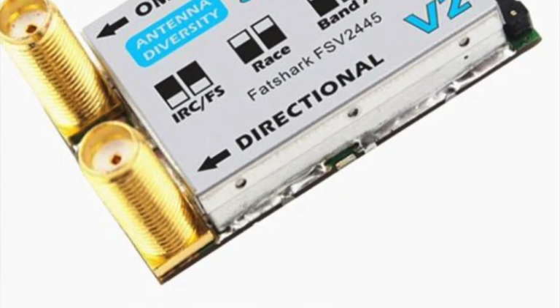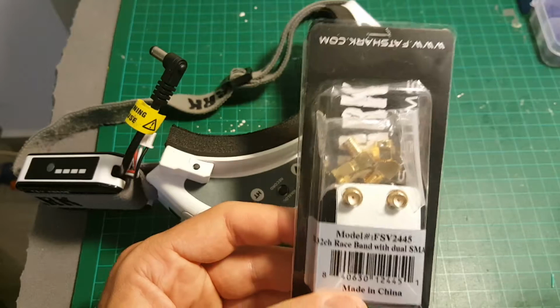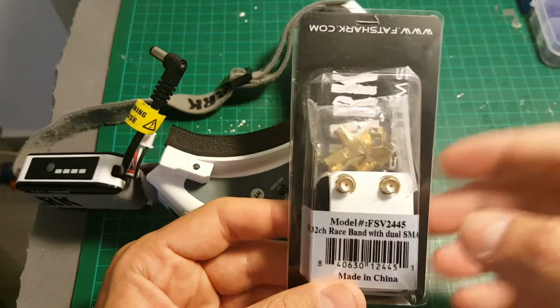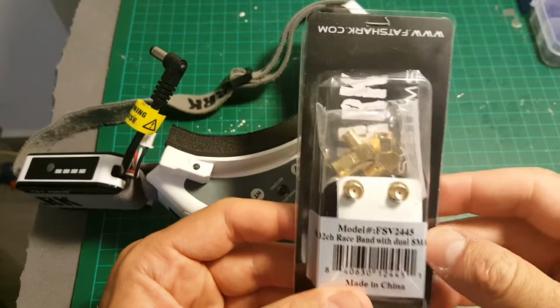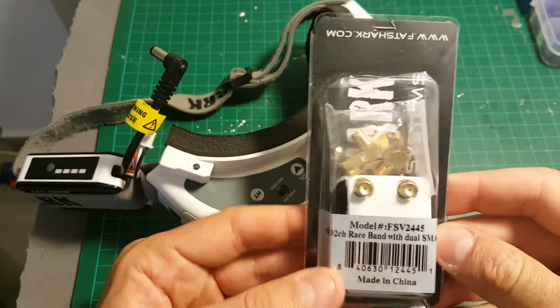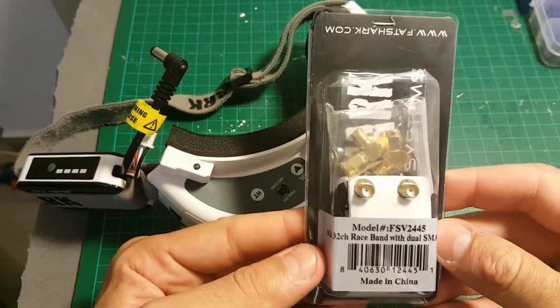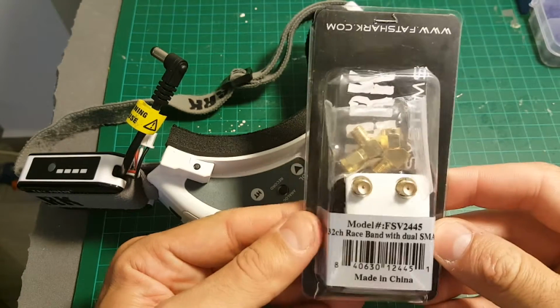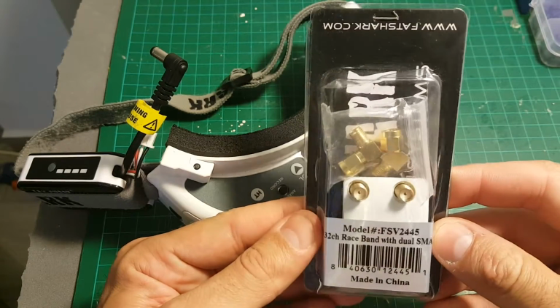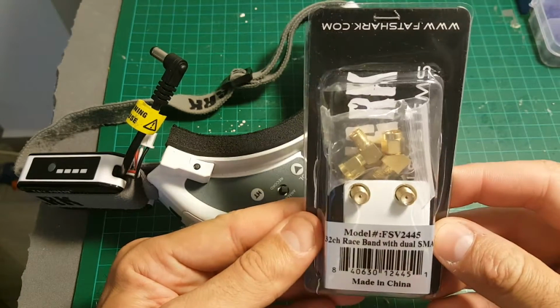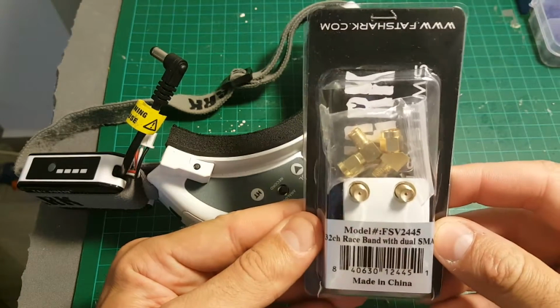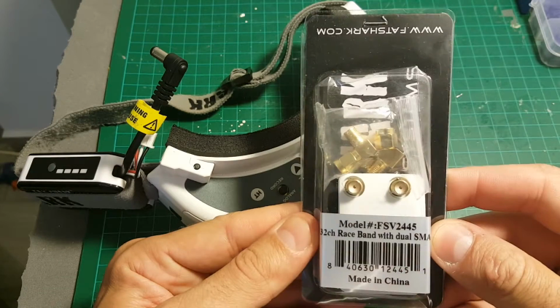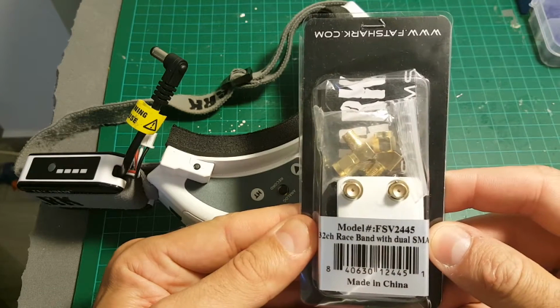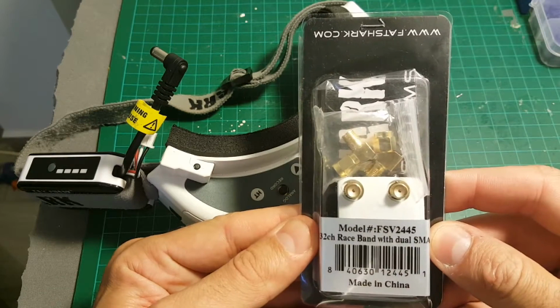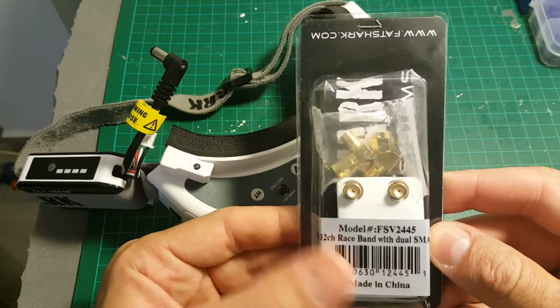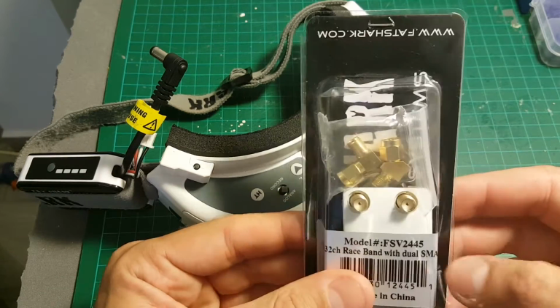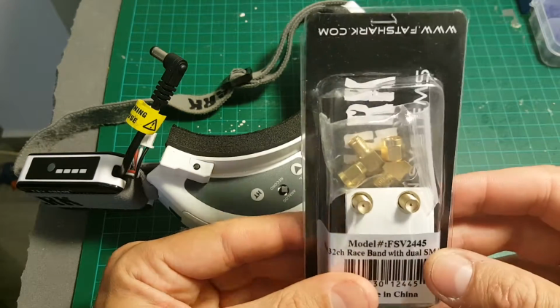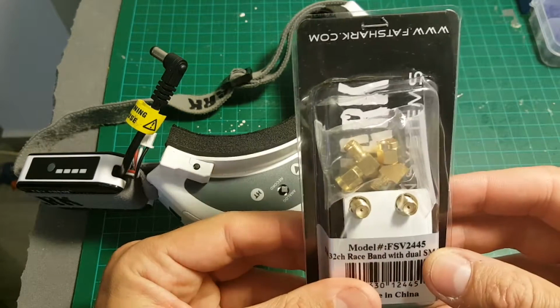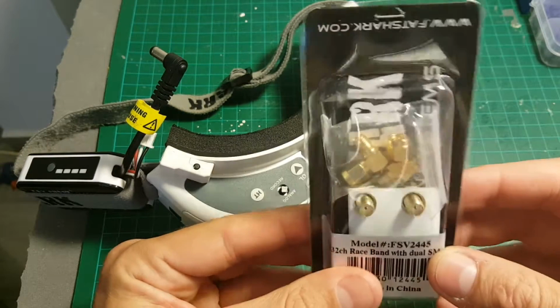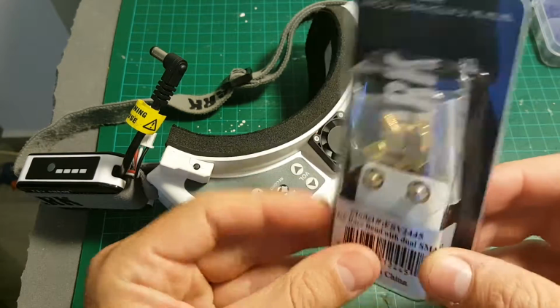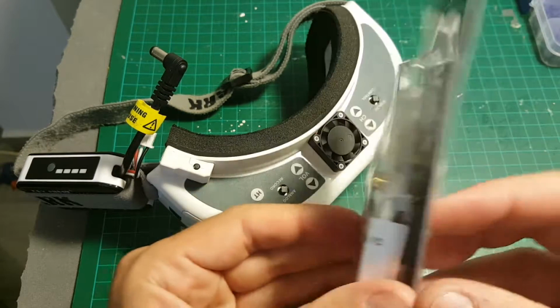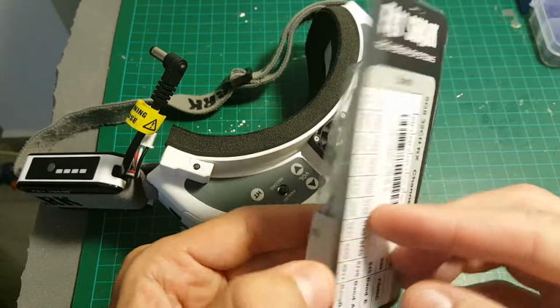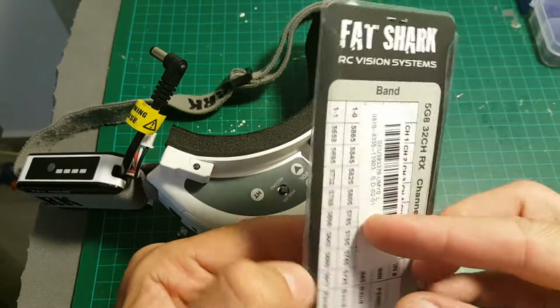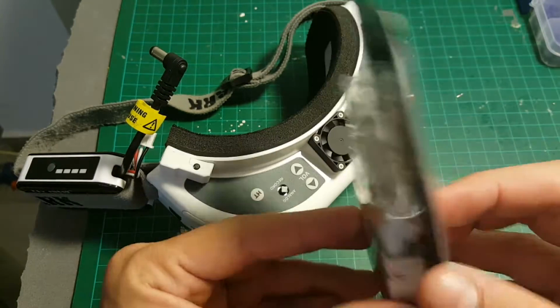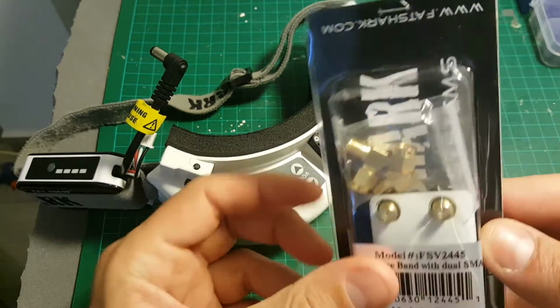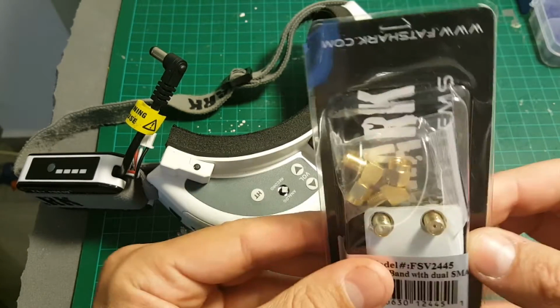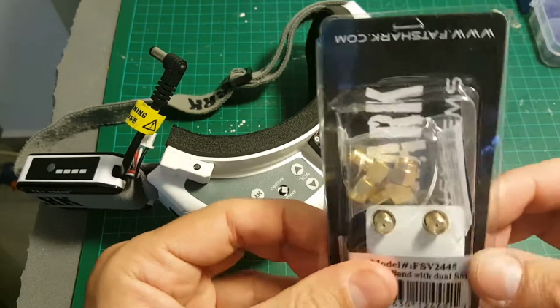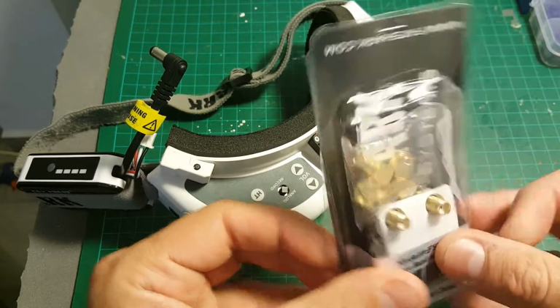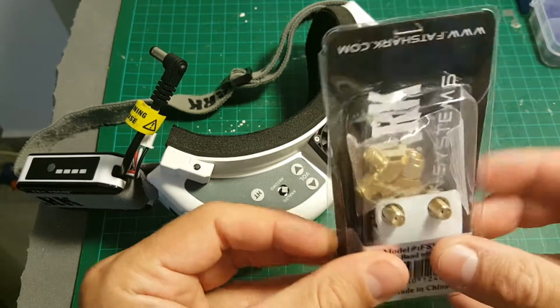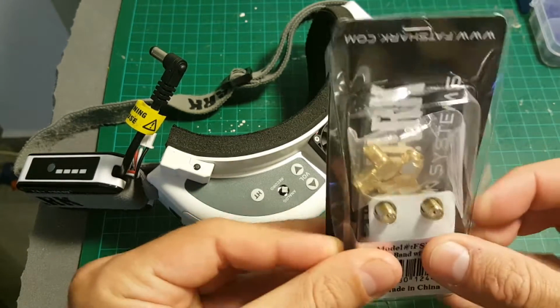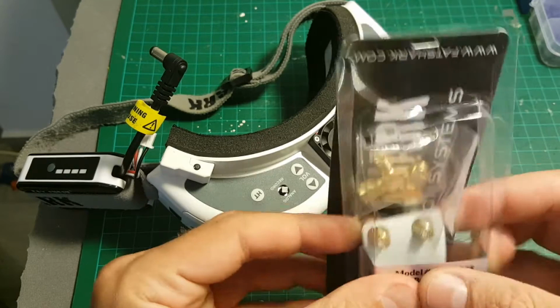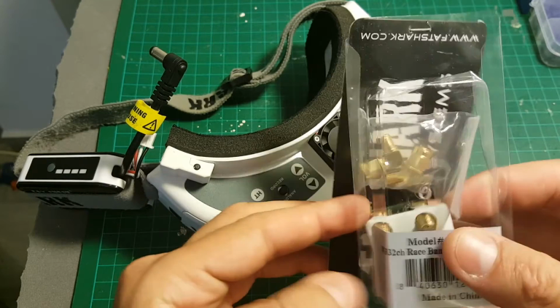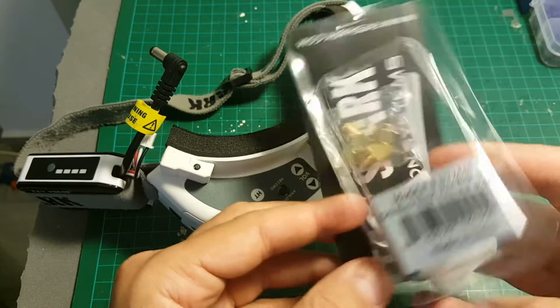In this video I'm going to do an unboxing and mini review of the new Fat Shark Dual Antenna model. So let's see what we're getting inside.